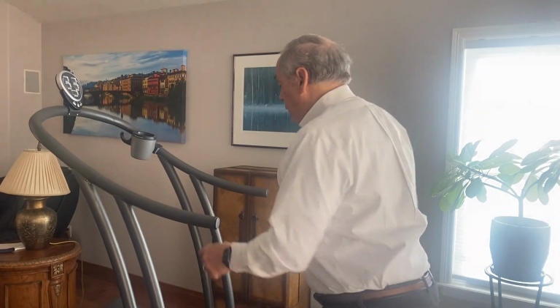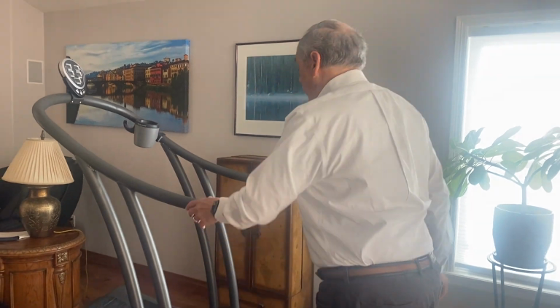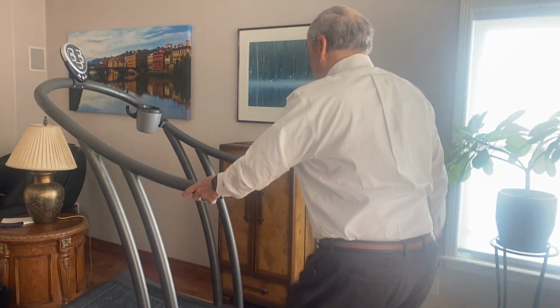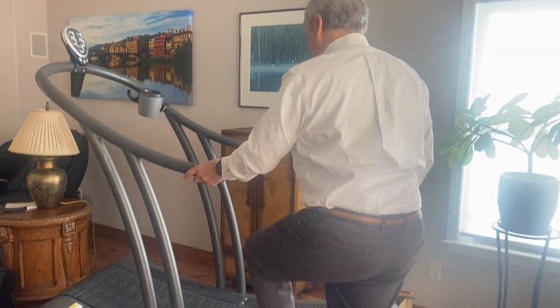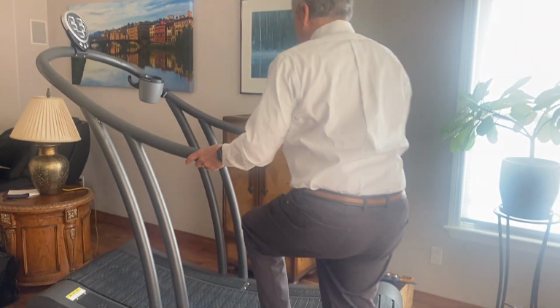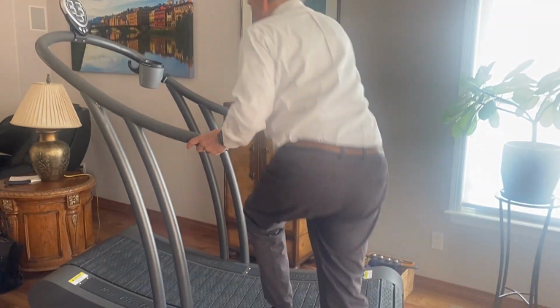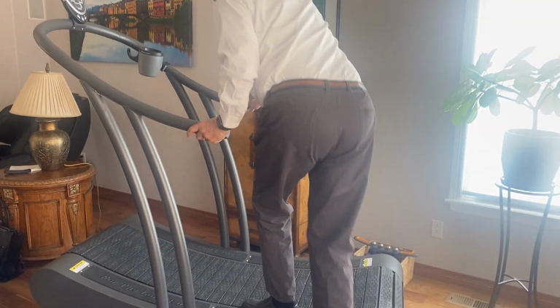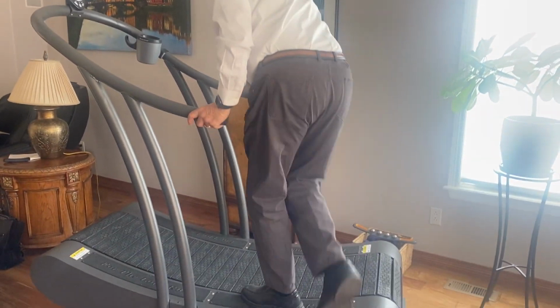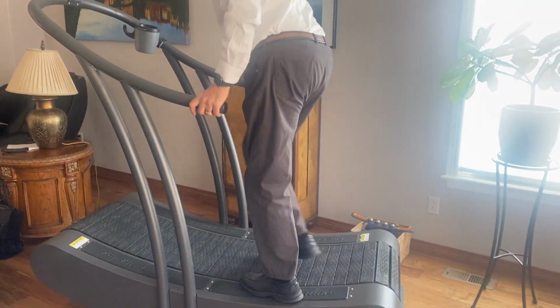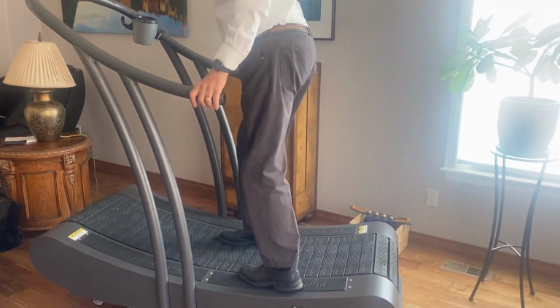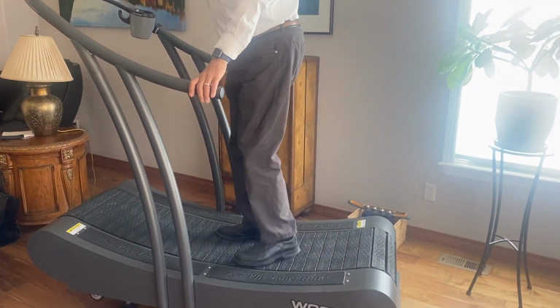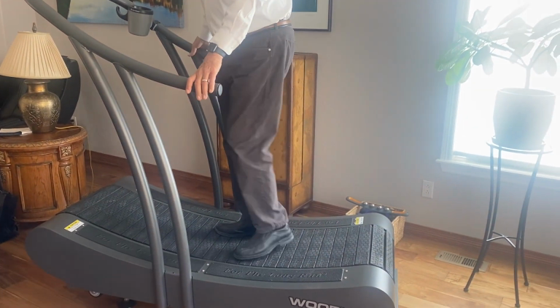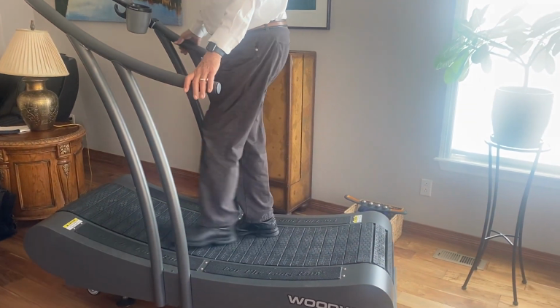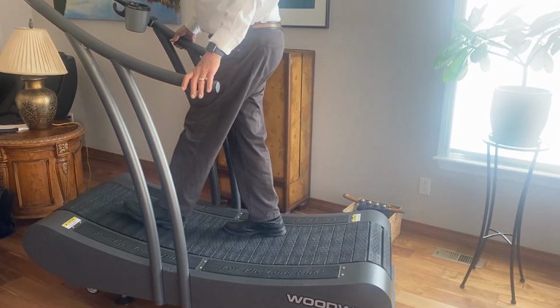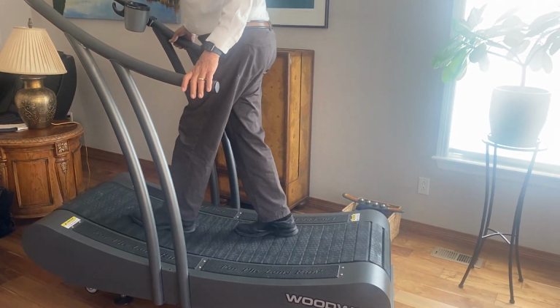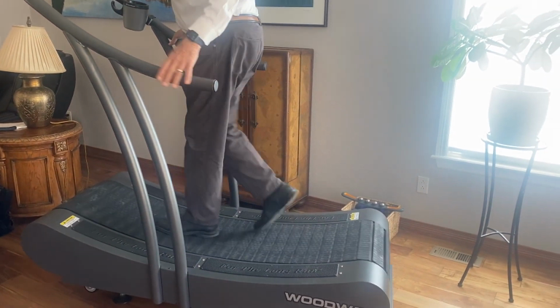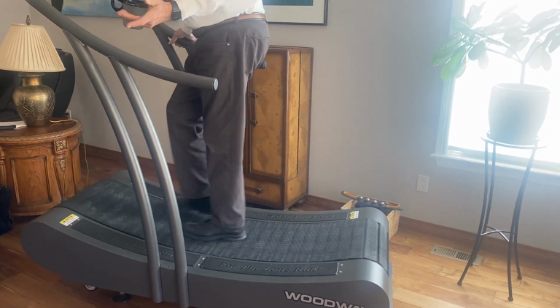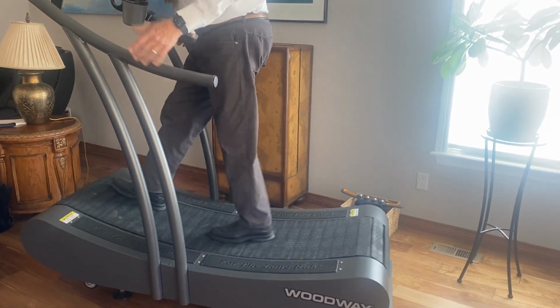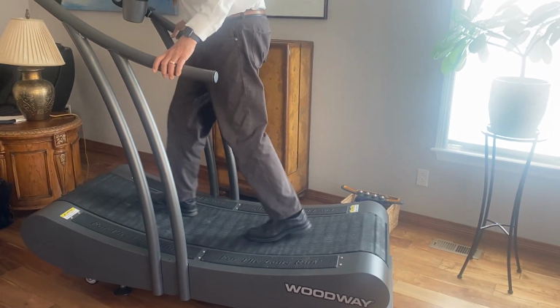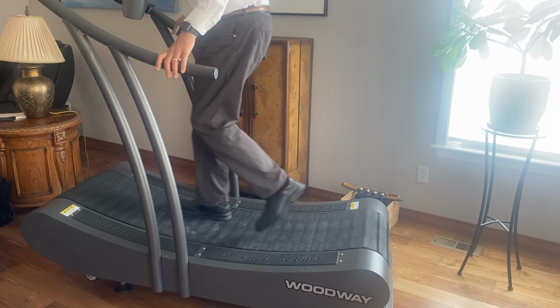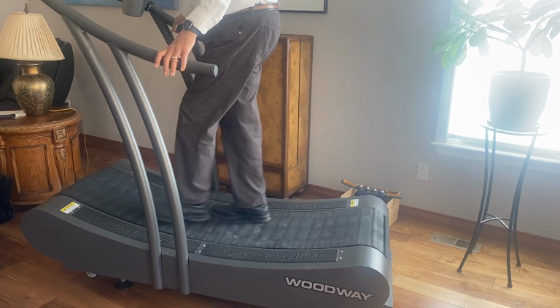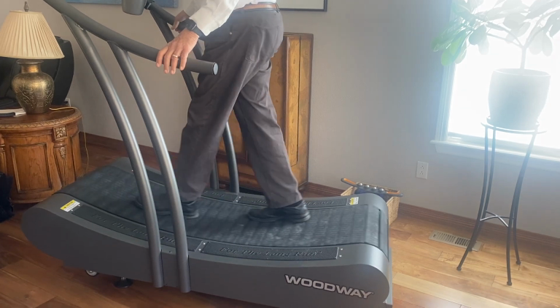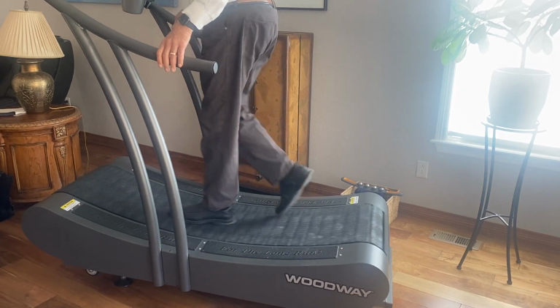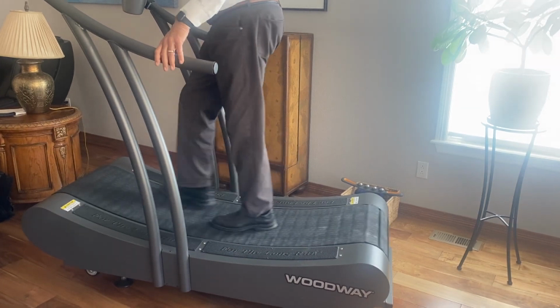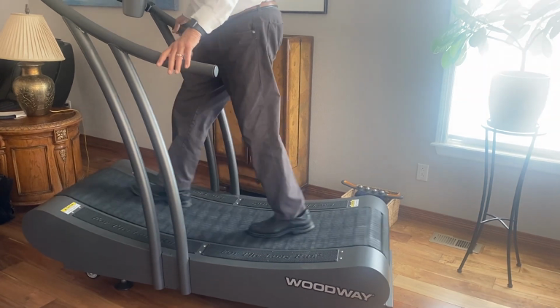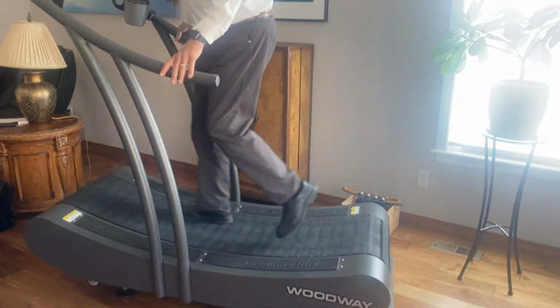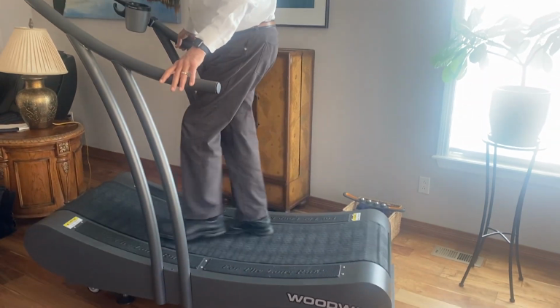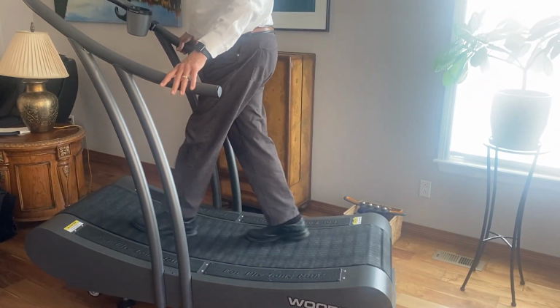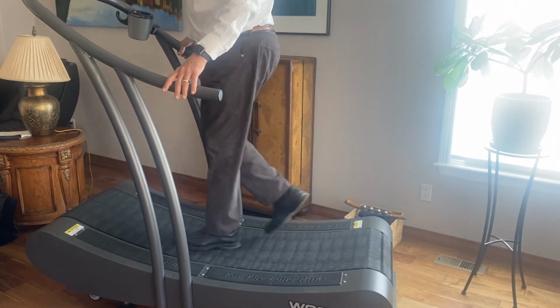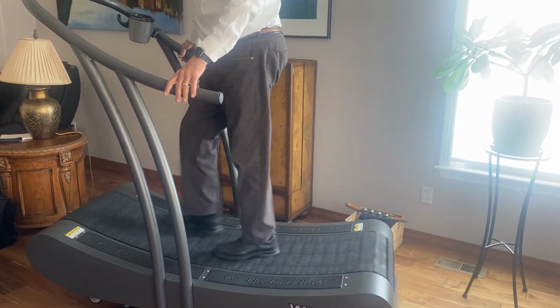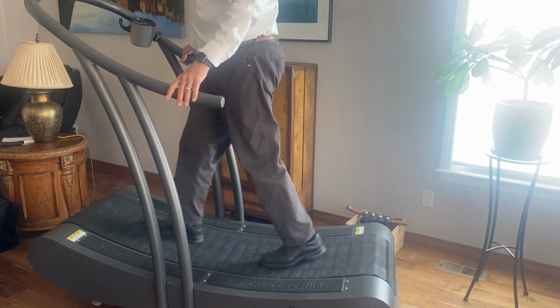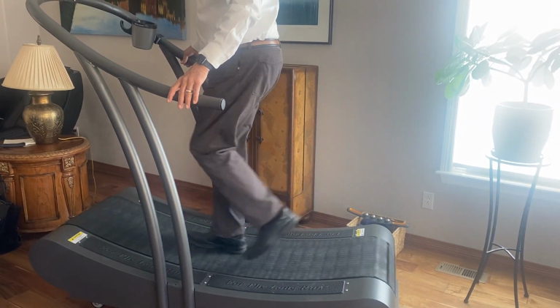We step up on it, grab the bars, and you start walking. And it follows you — you don't follow it.